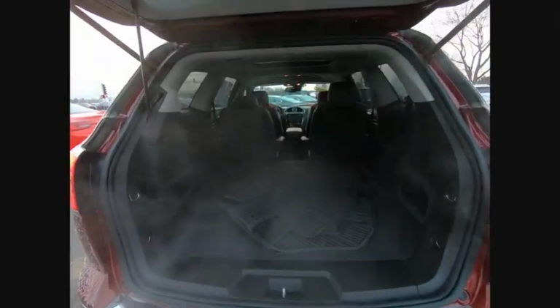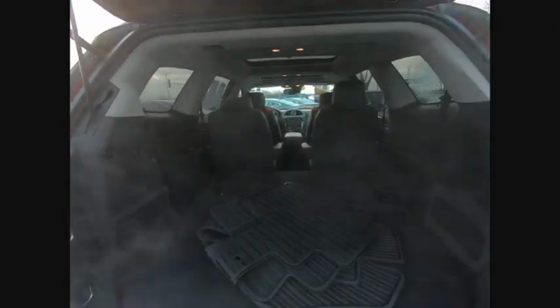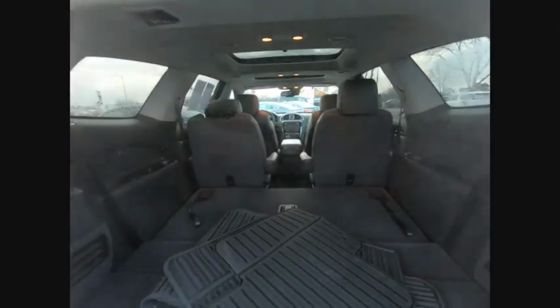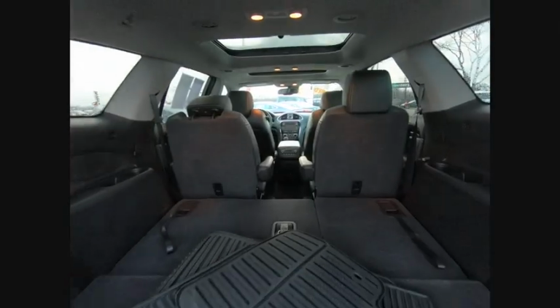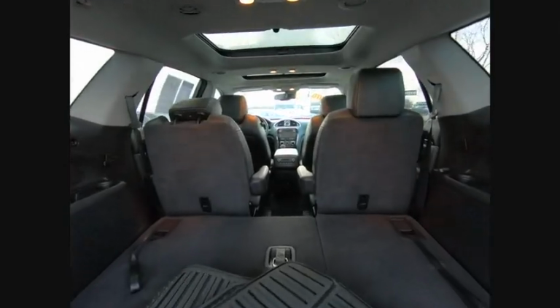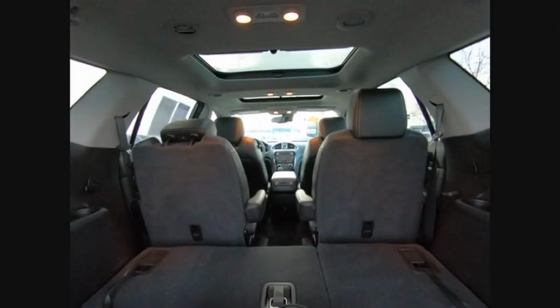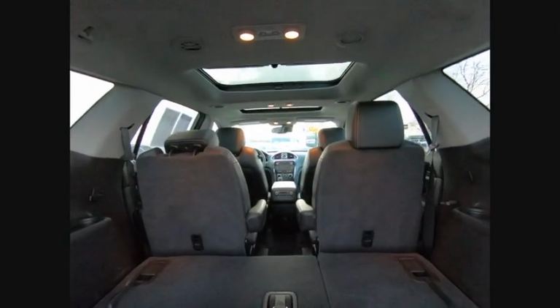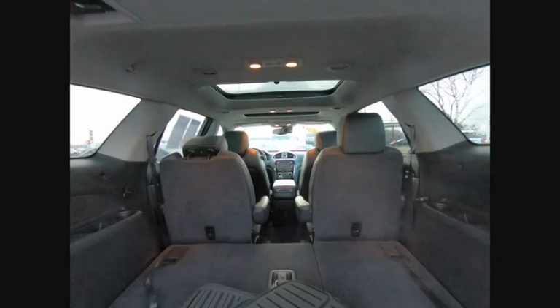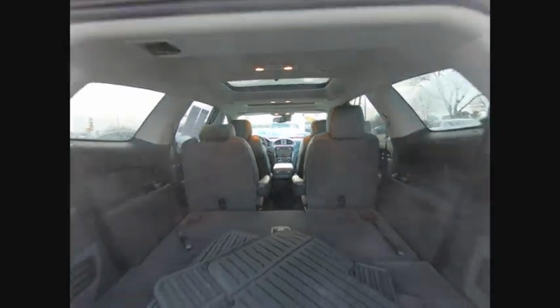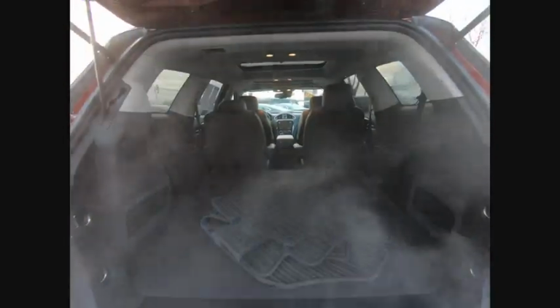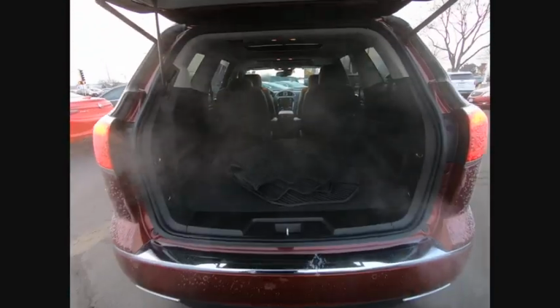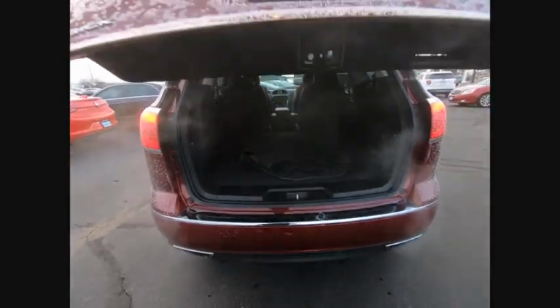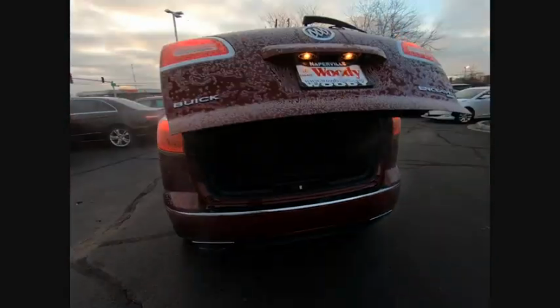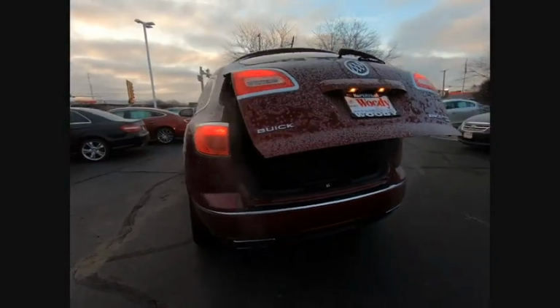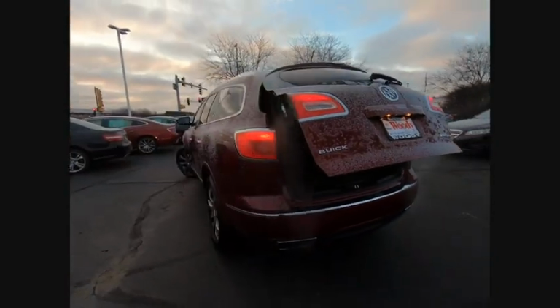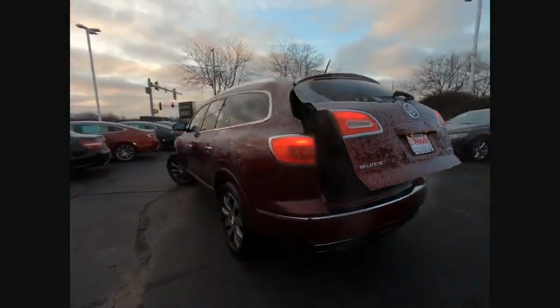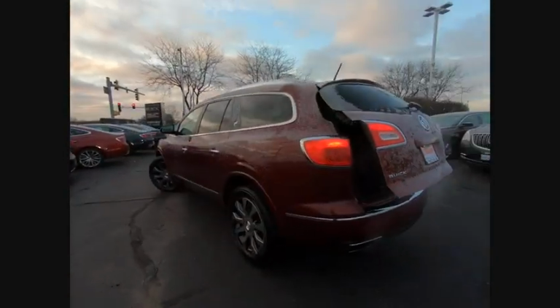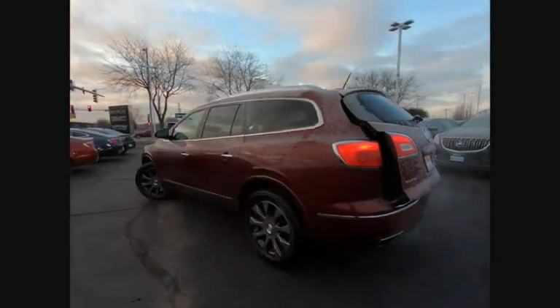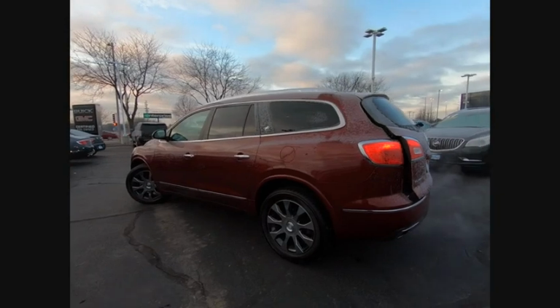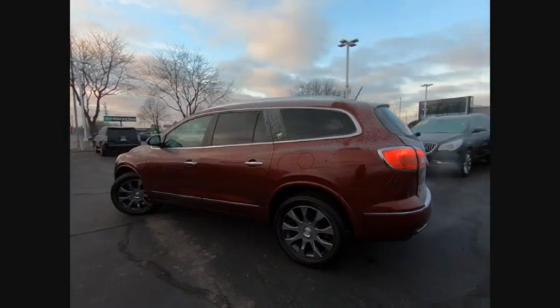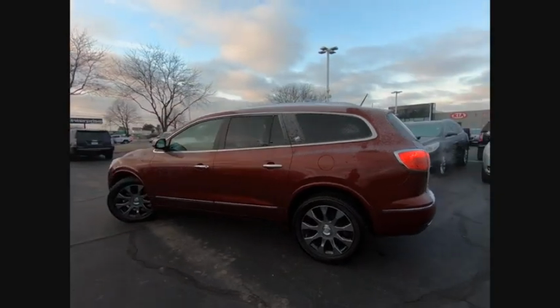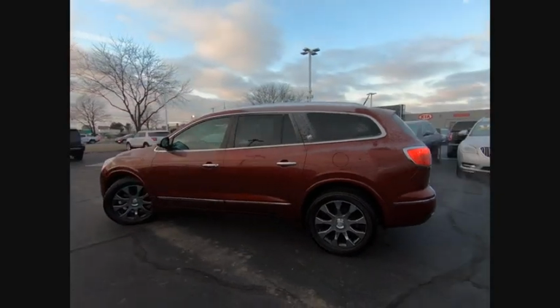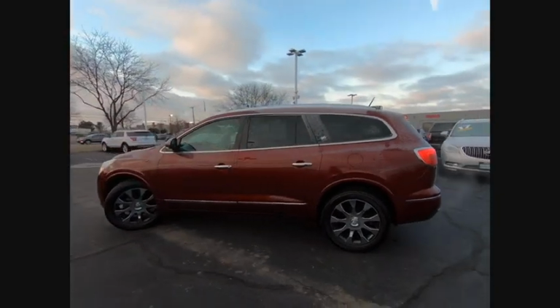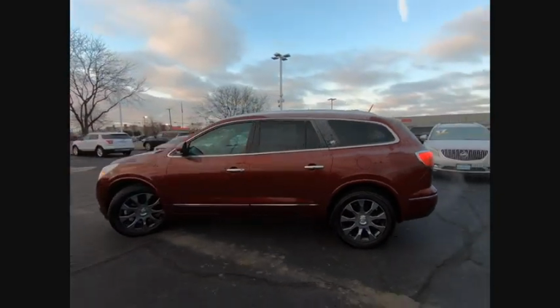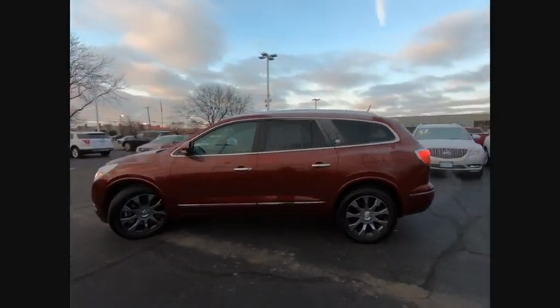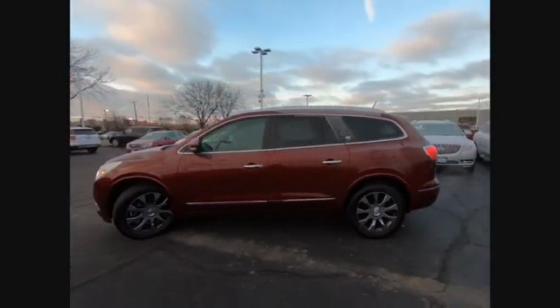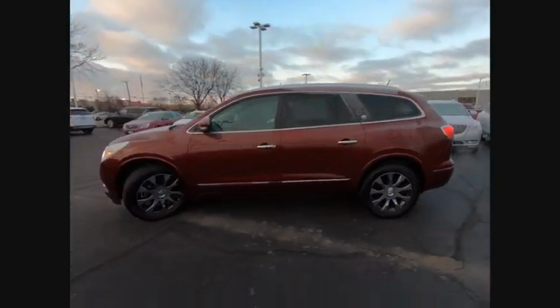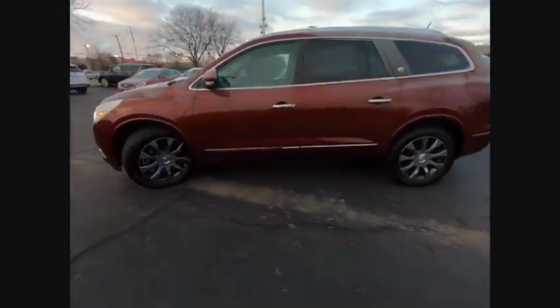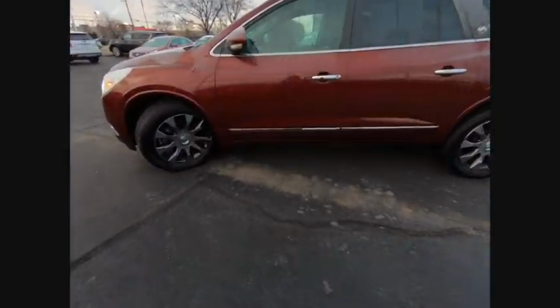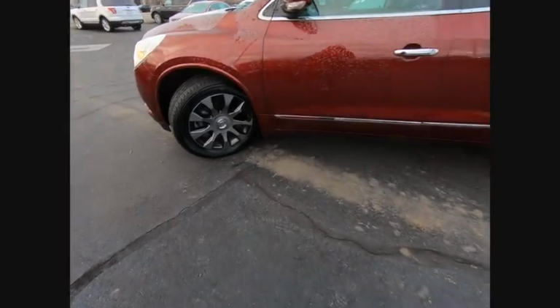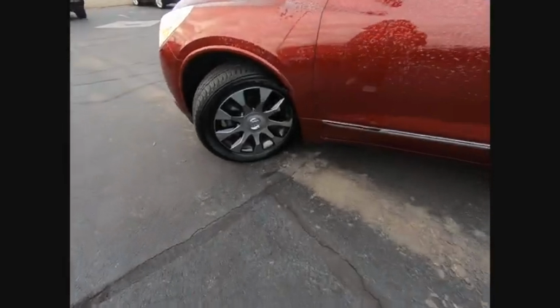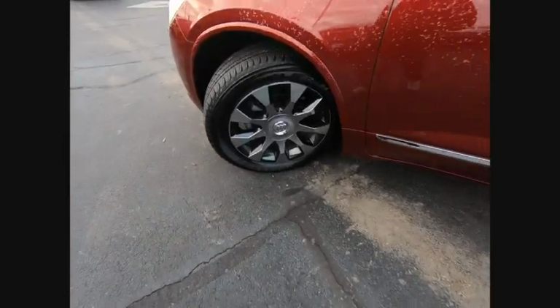Here are some of this vehicle's great options: remote engine start, traction control, stability control, cruise control, voice-activated navigation system, airbags front and center, power brakes, heated steering wheel, compass, and power windows.